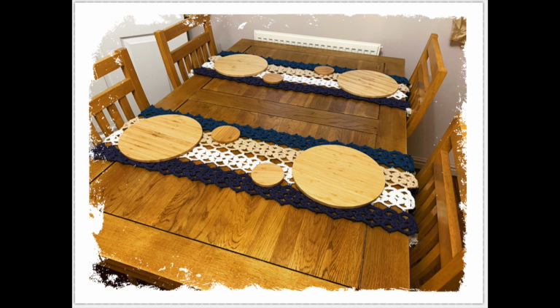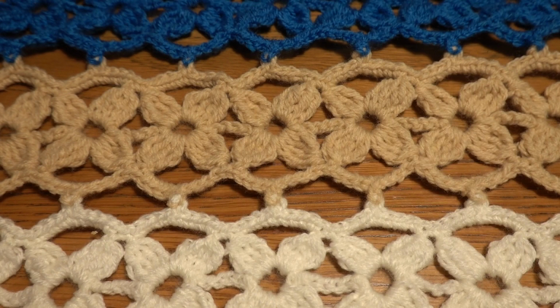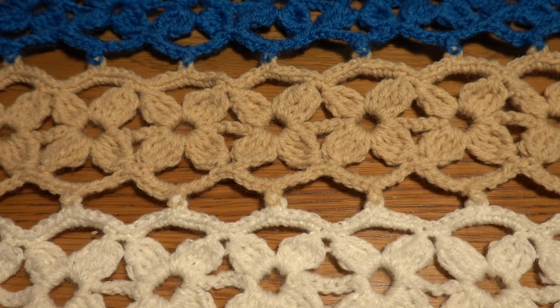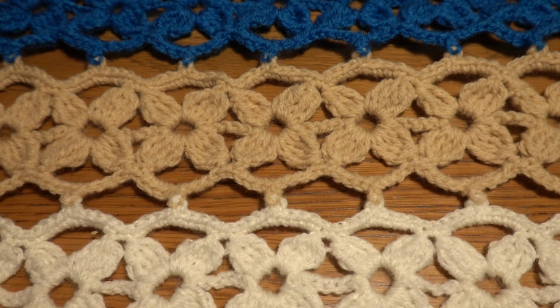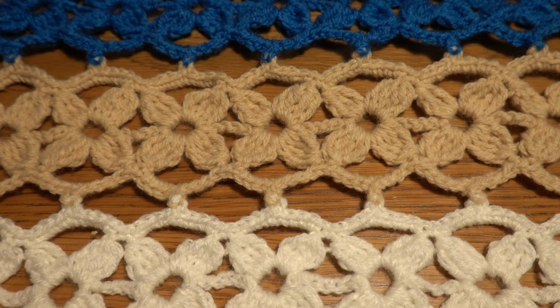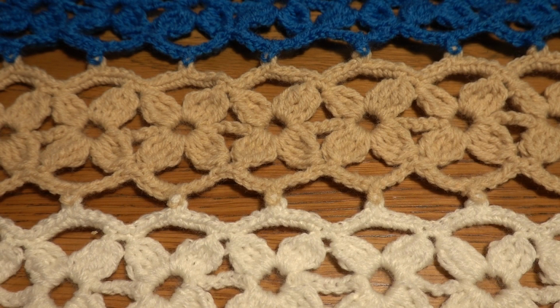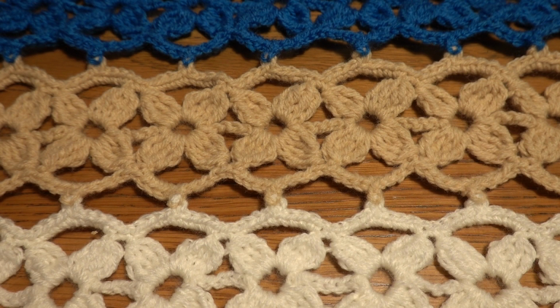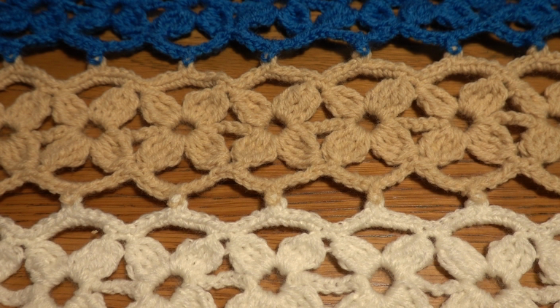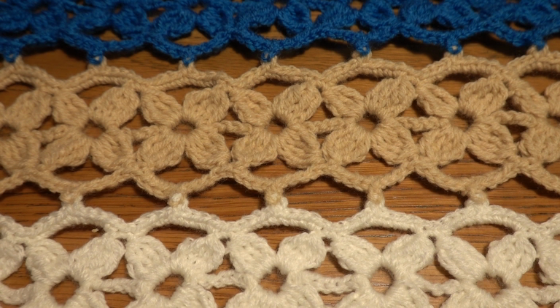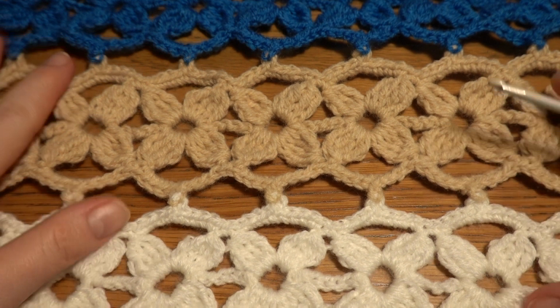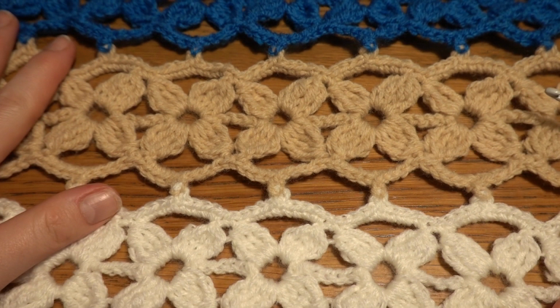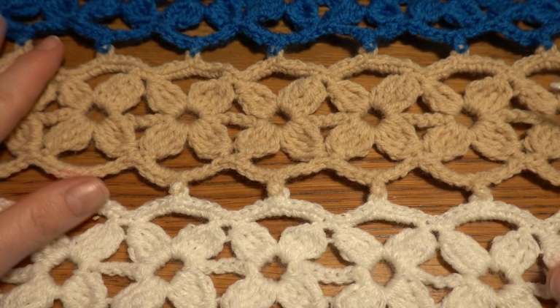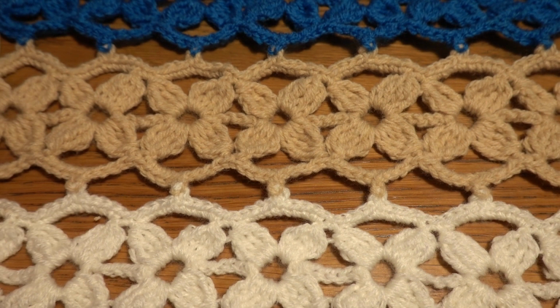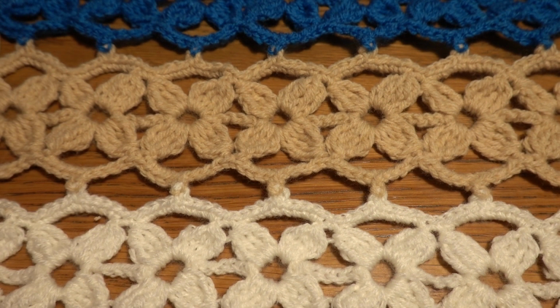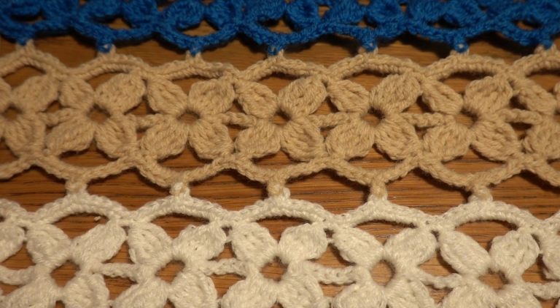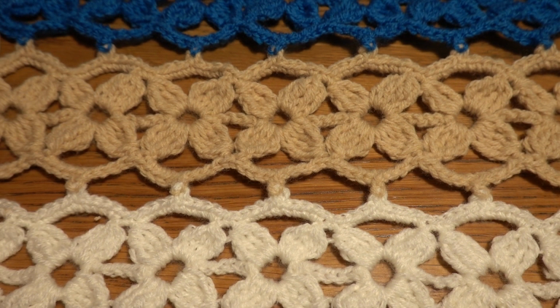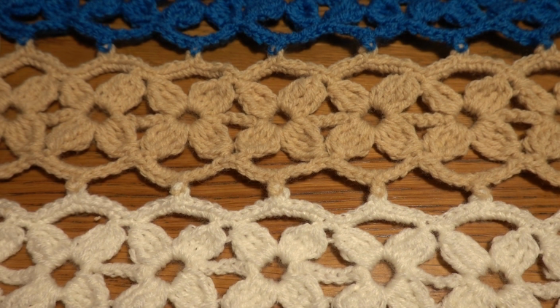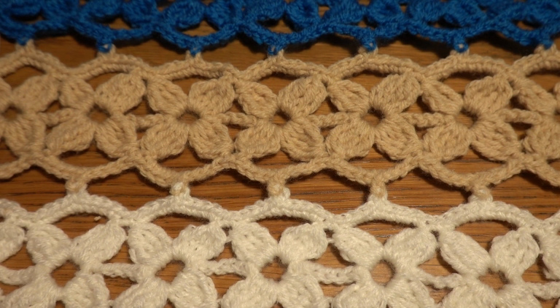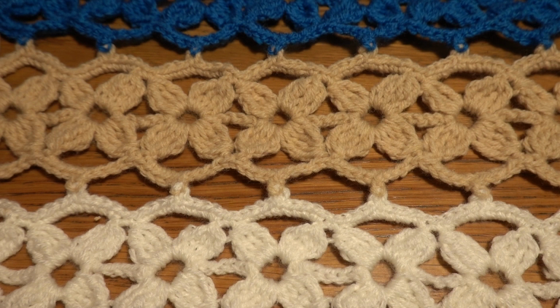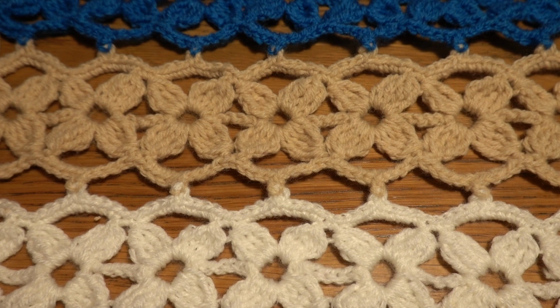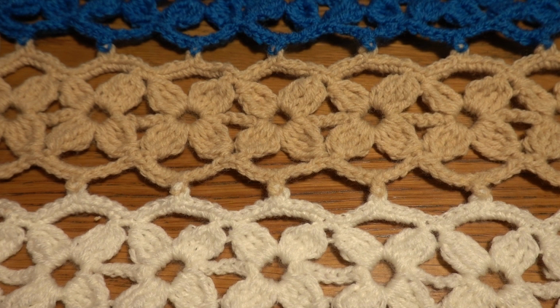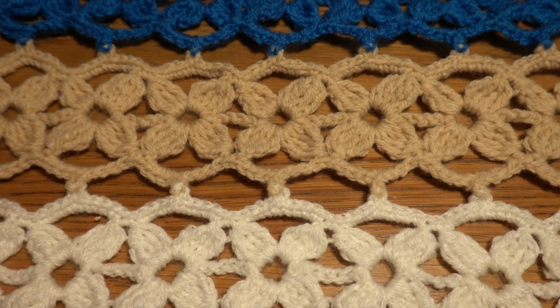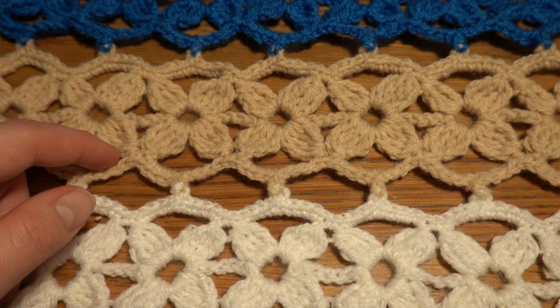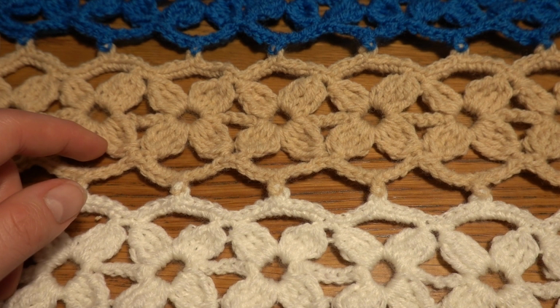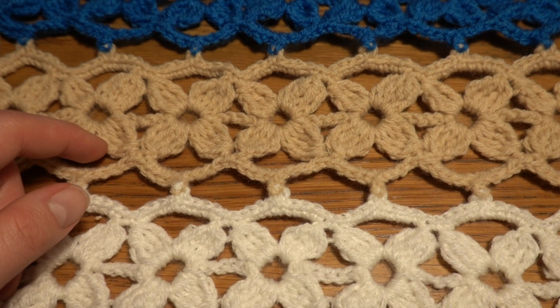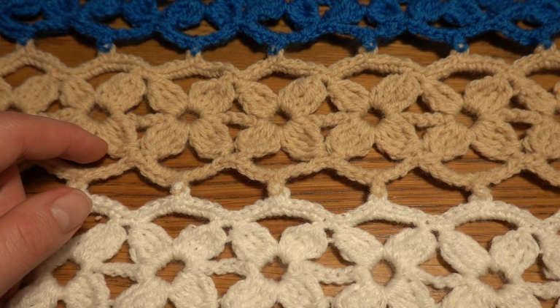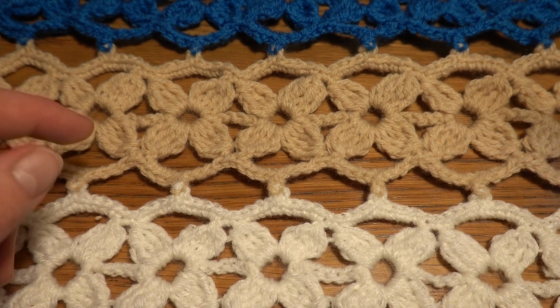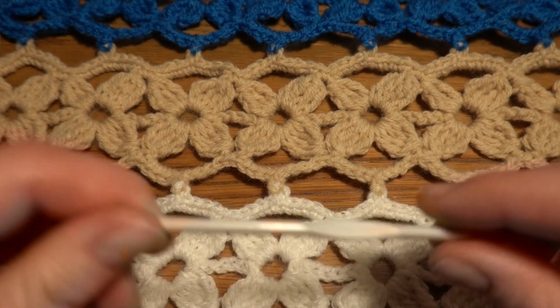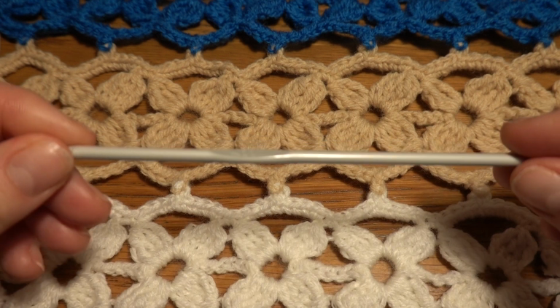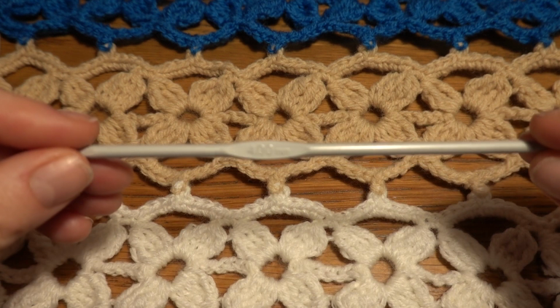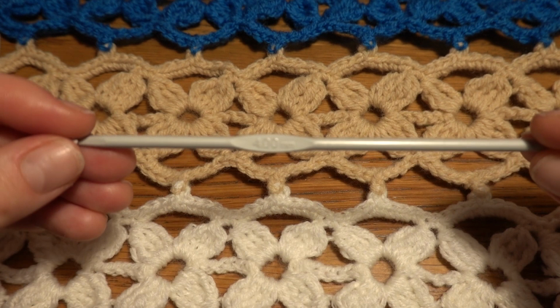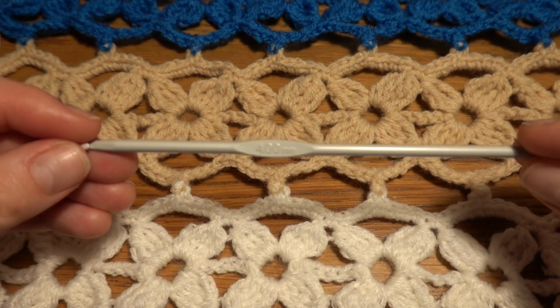Hi guys, welcome to my channel Crochet with Joanna. Today I'm going to show you how to crochet this beautiful table runner. For this project I'm using medium worsted yarn and a crochet hook size 4 millimeters.